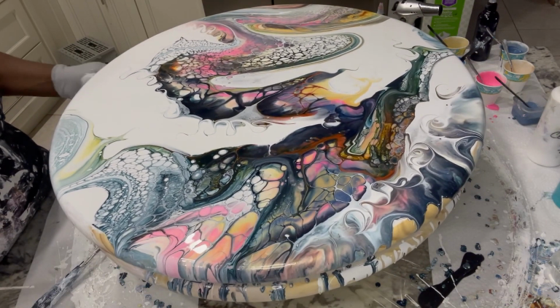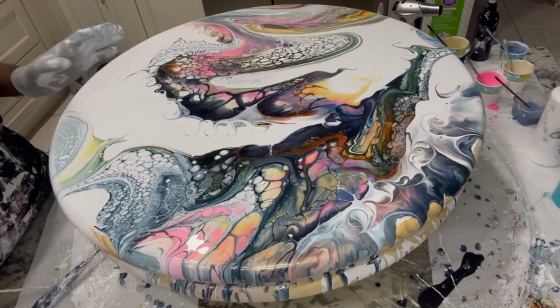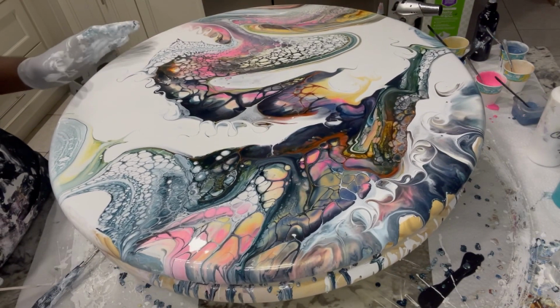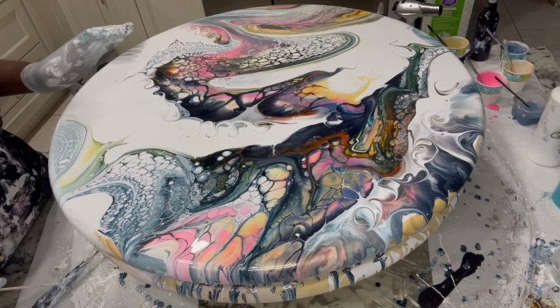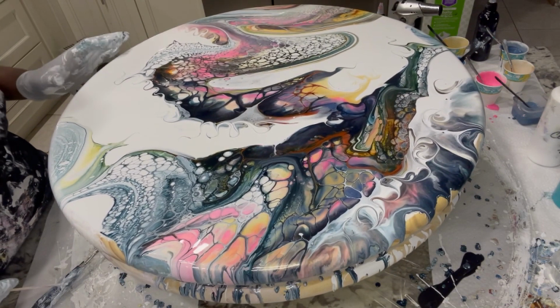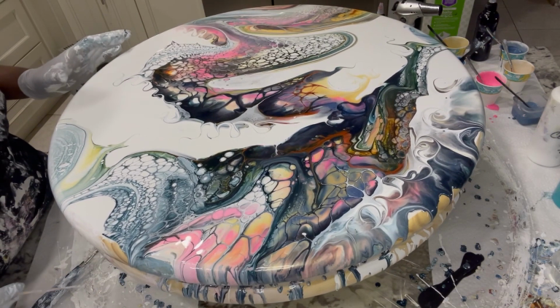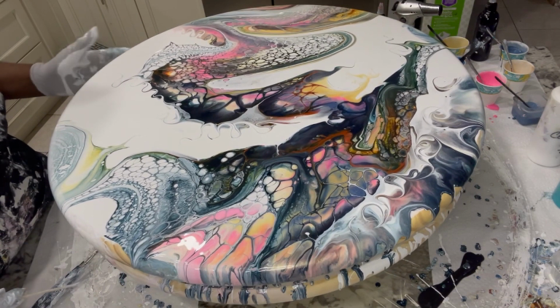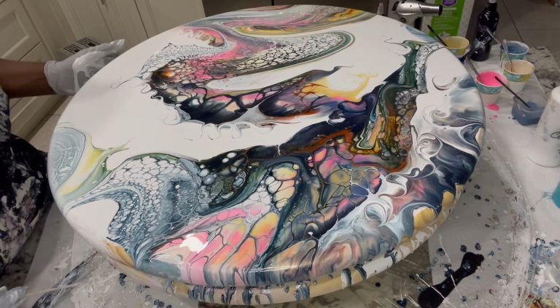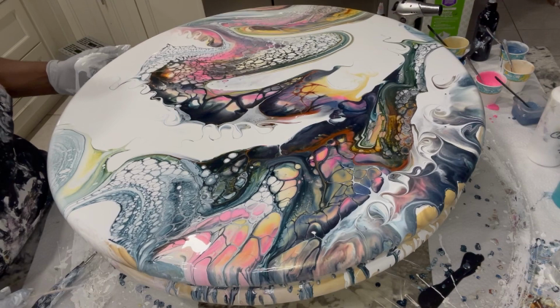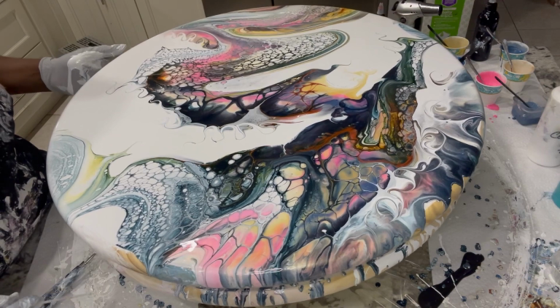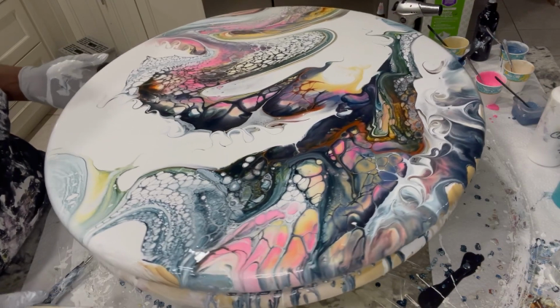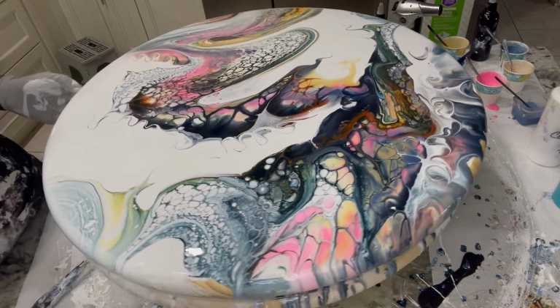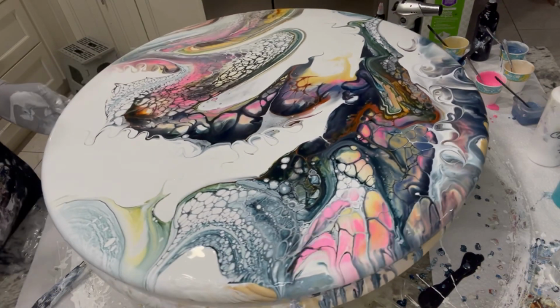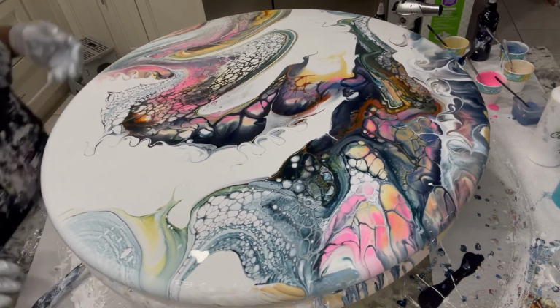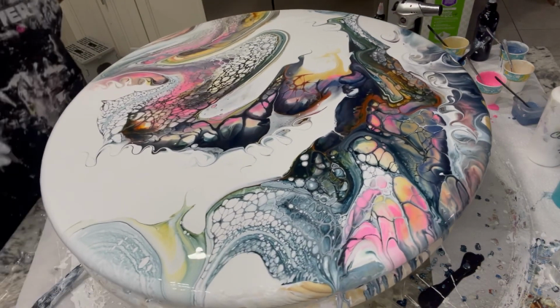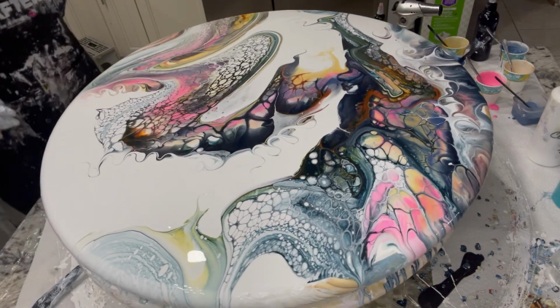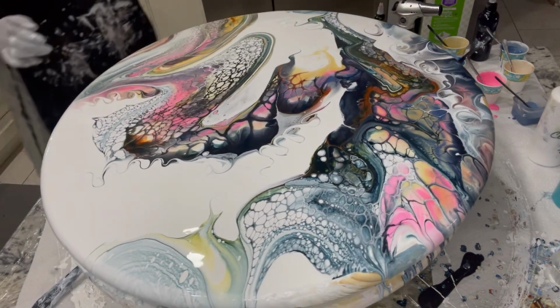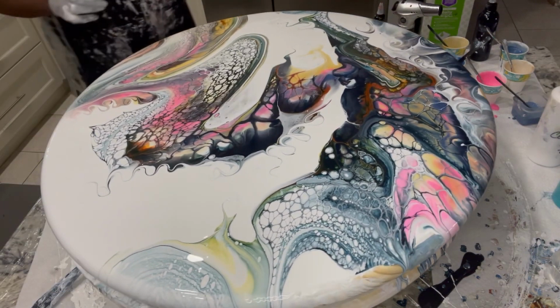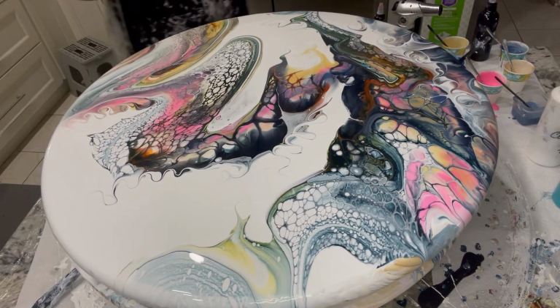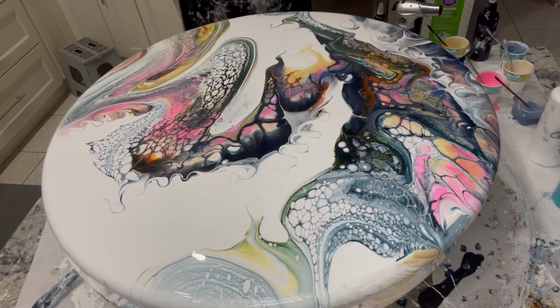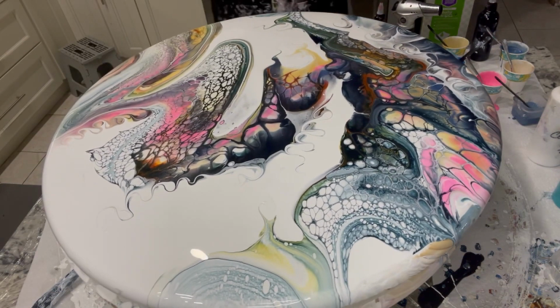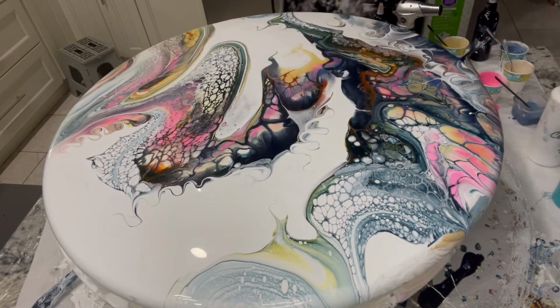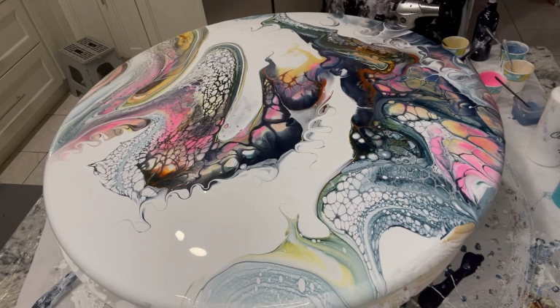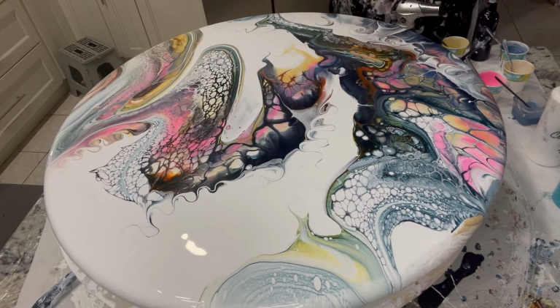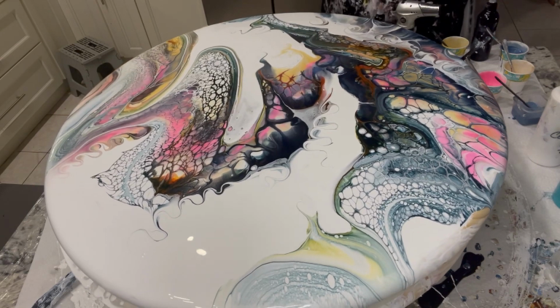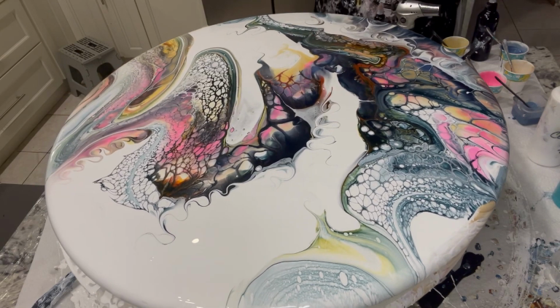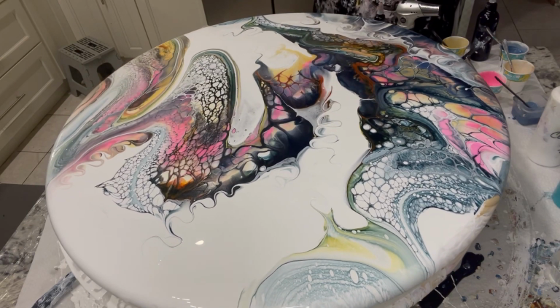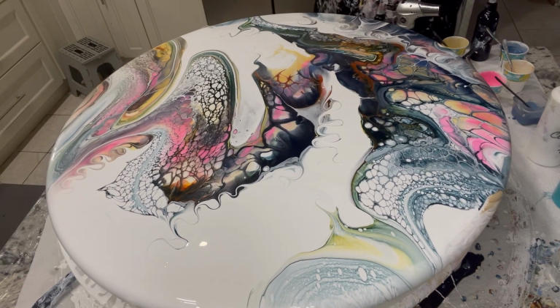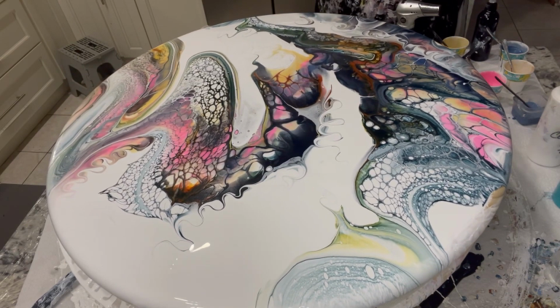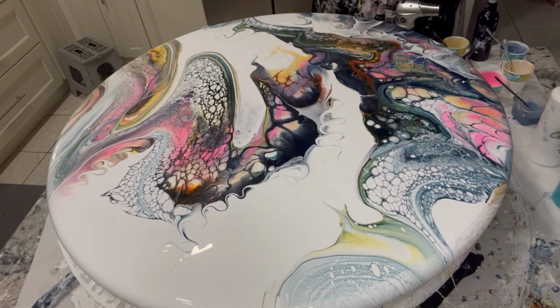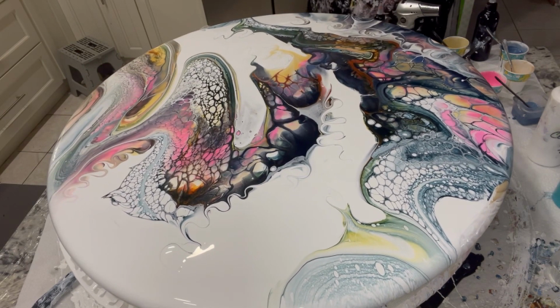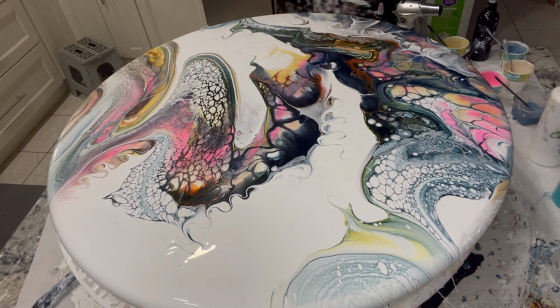Should I put a little piece here in the same colors, just to take up some of that negative space? What do you guys think?